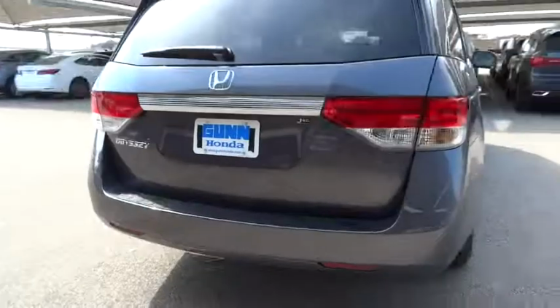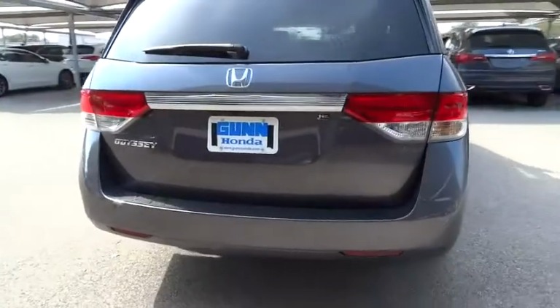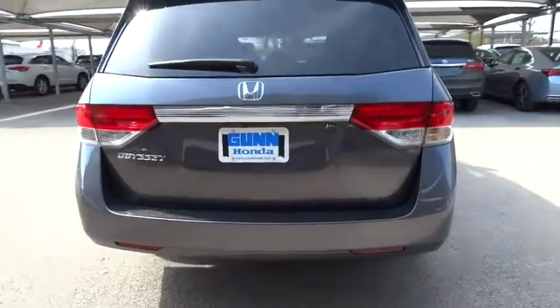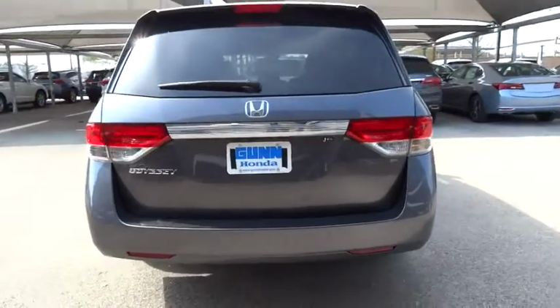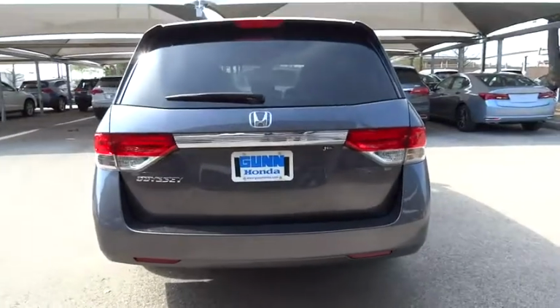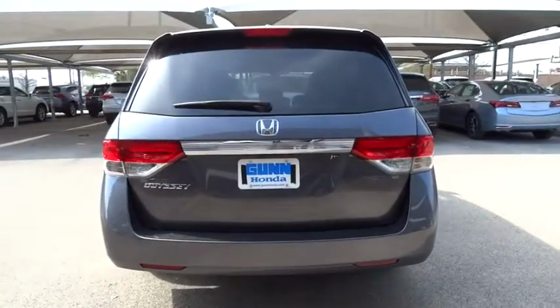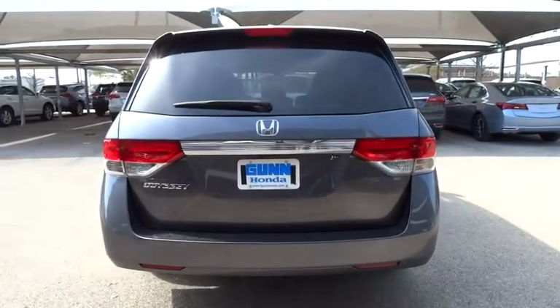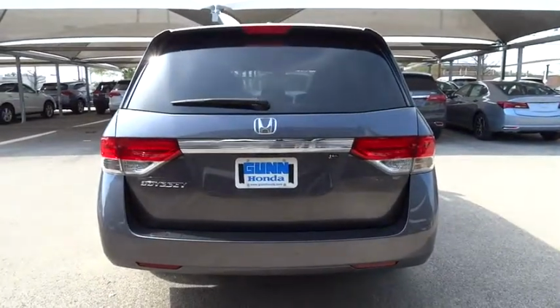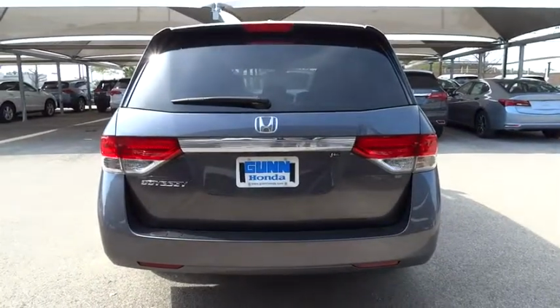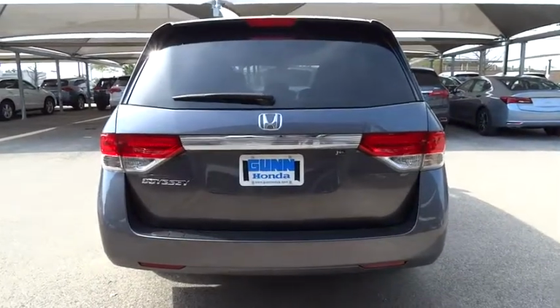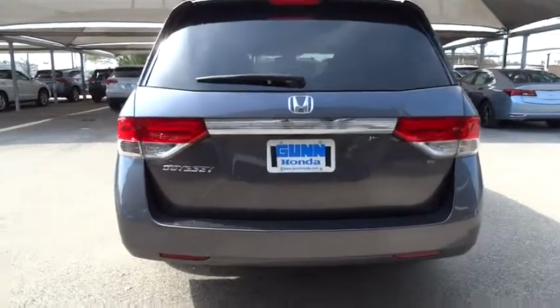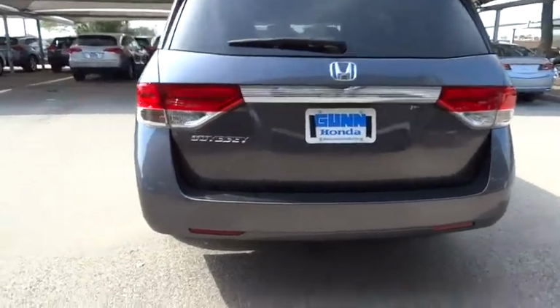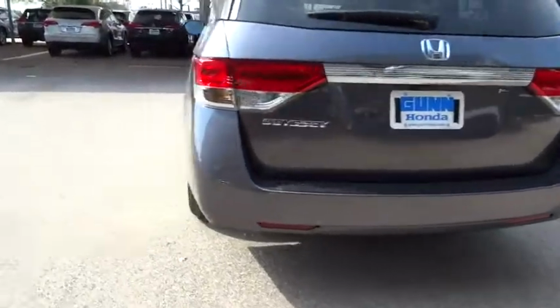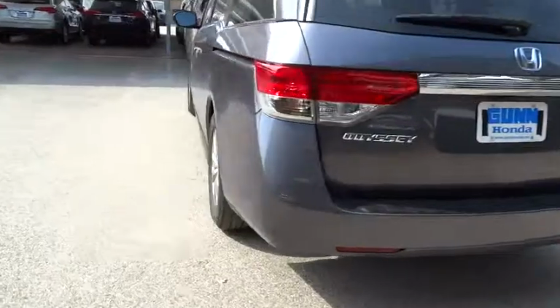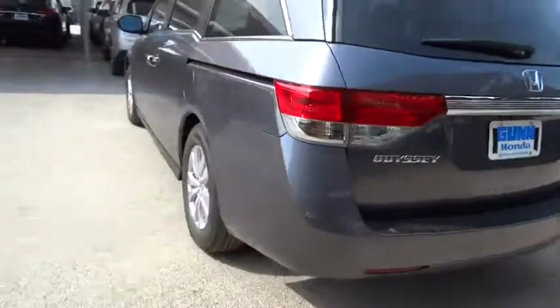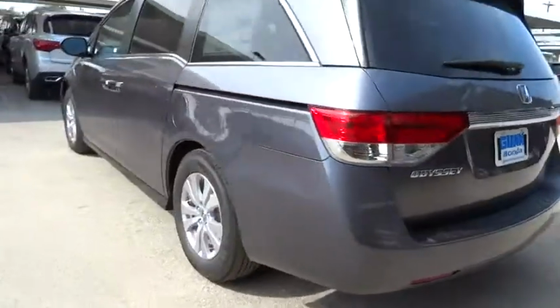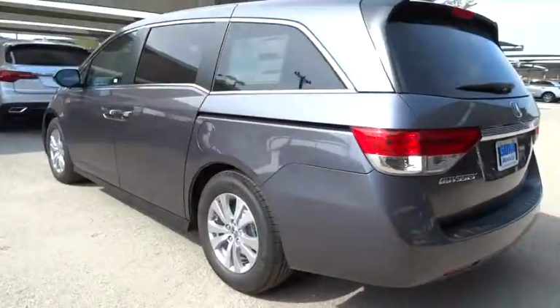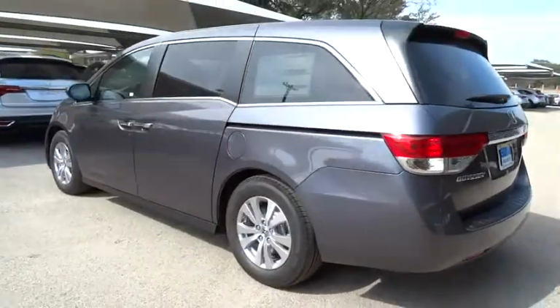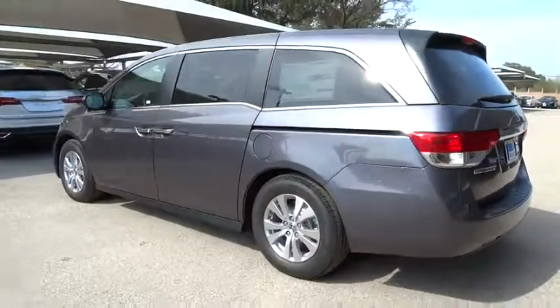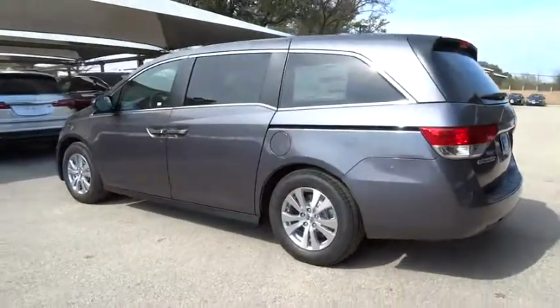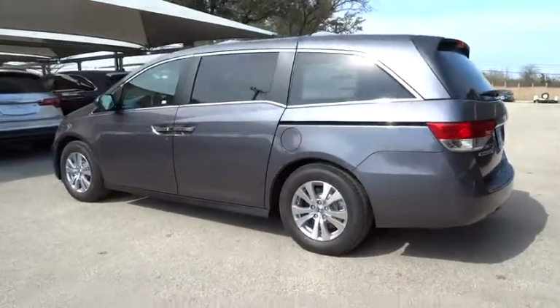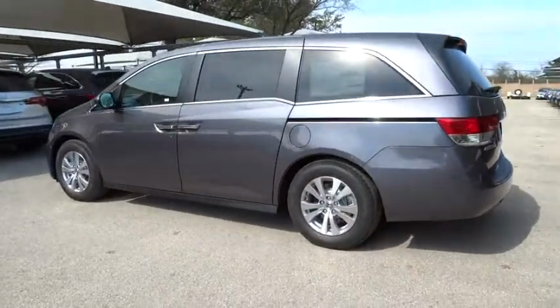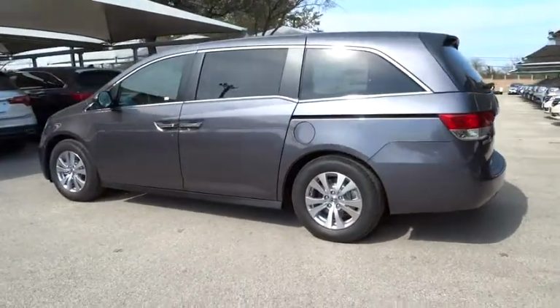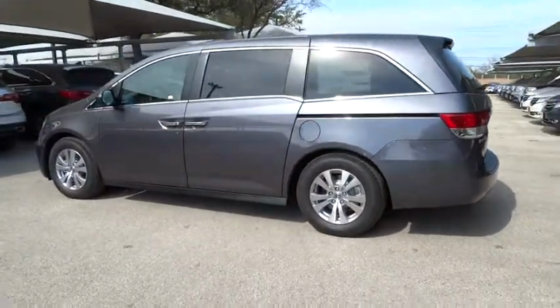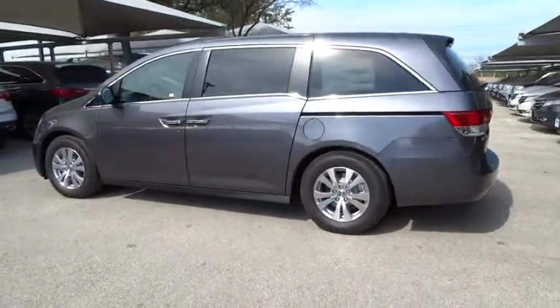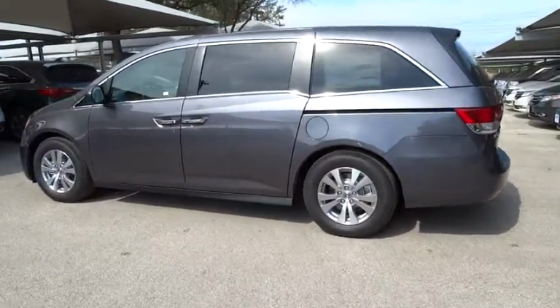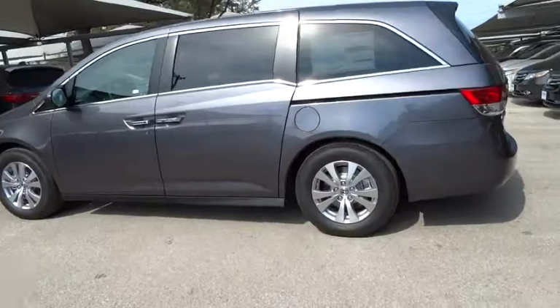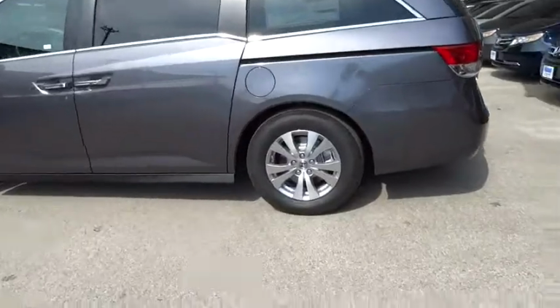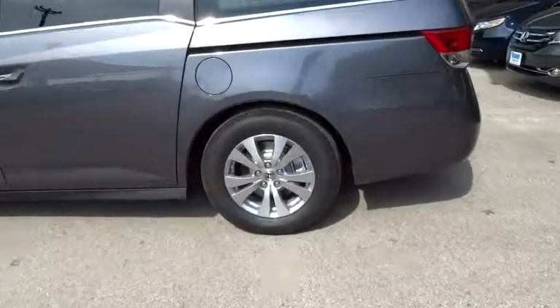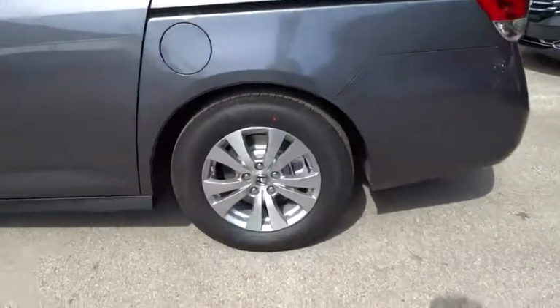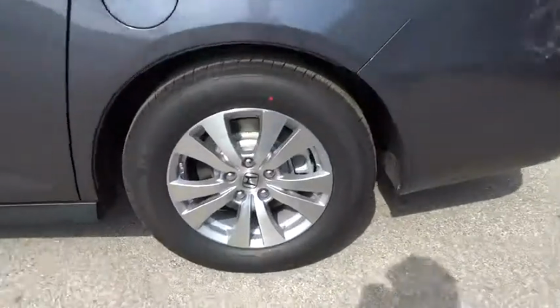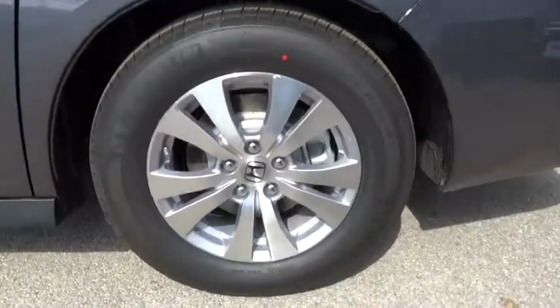Air conditioning, adjustable steering wheel, power steering, driver airbag, cruise control, keyless entry, aluminum wheels, four-wheel disc brakes, floor mats, hard disk drive media storage.